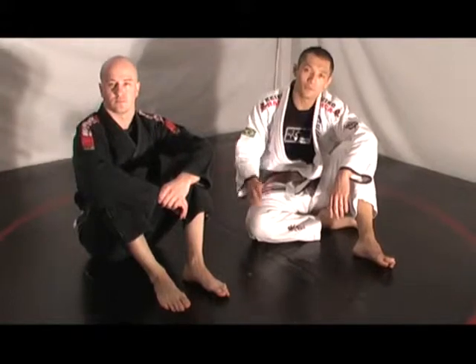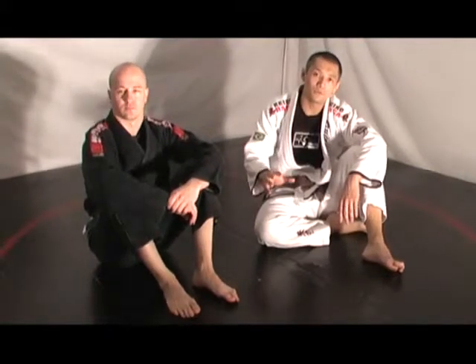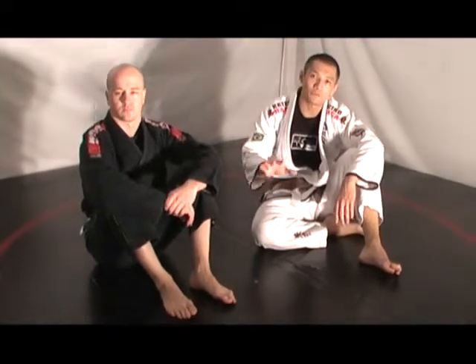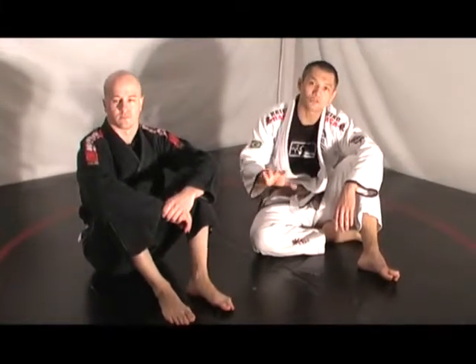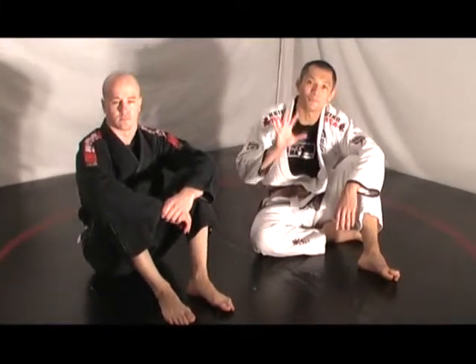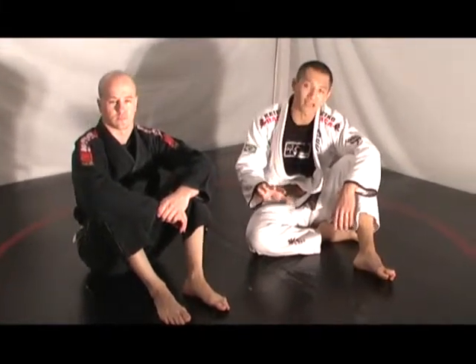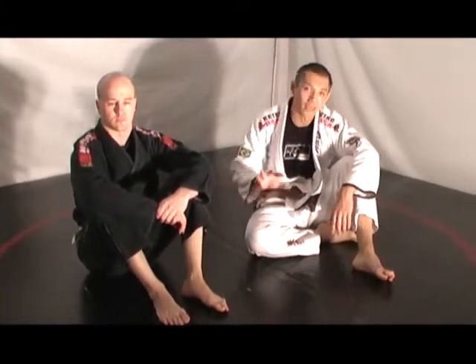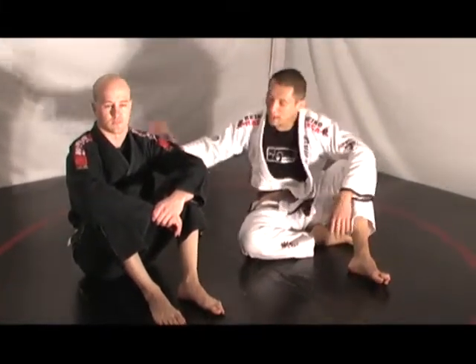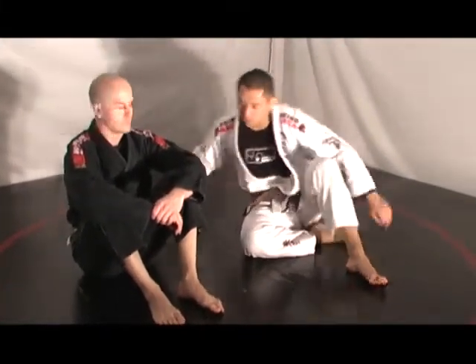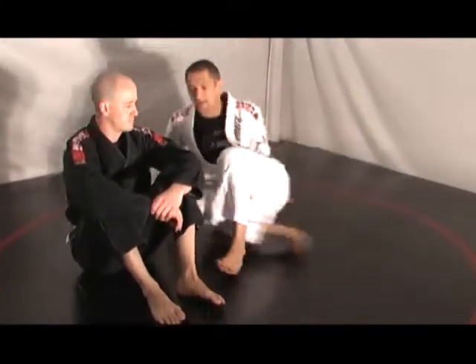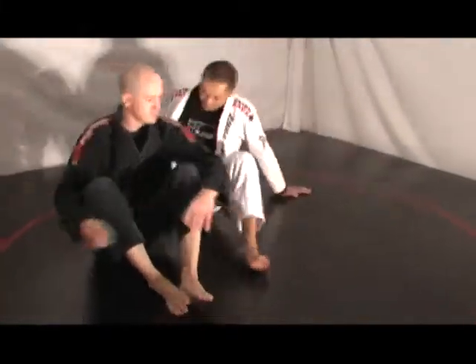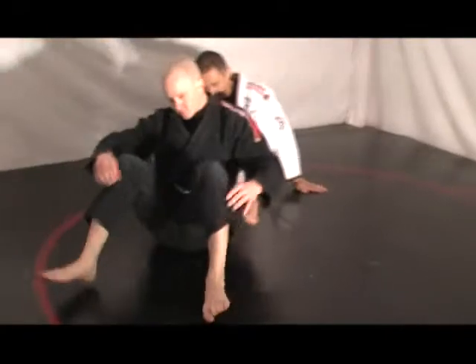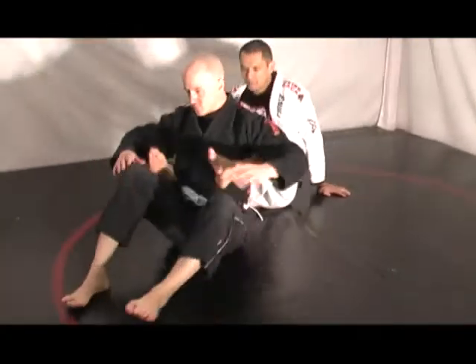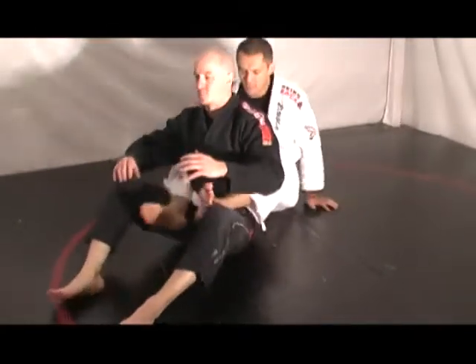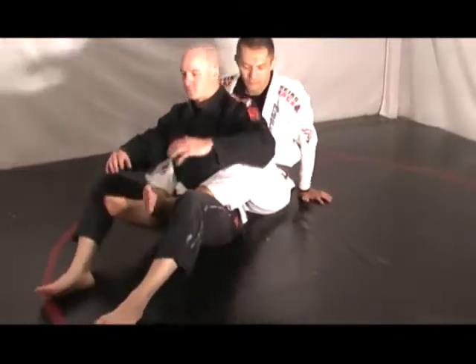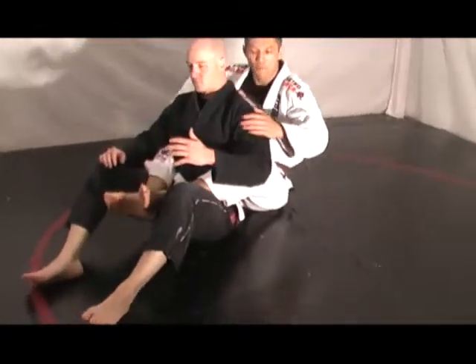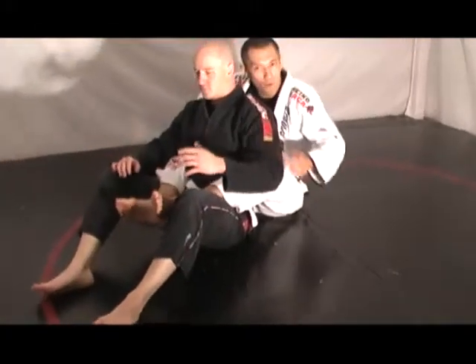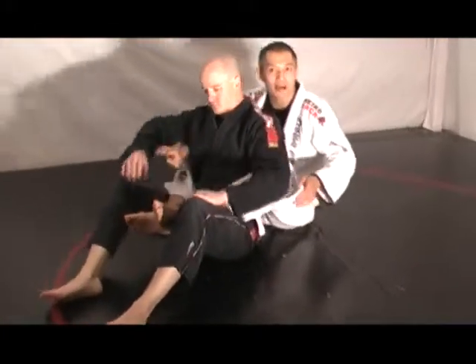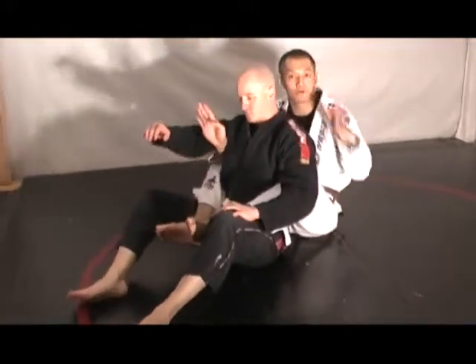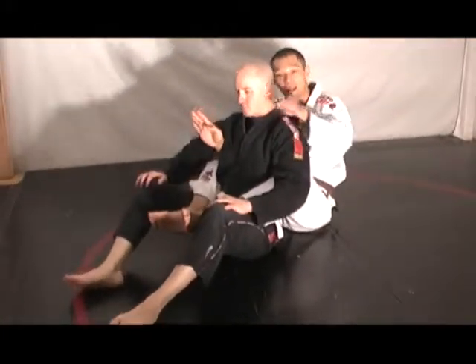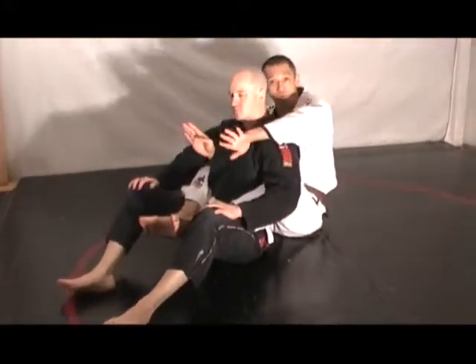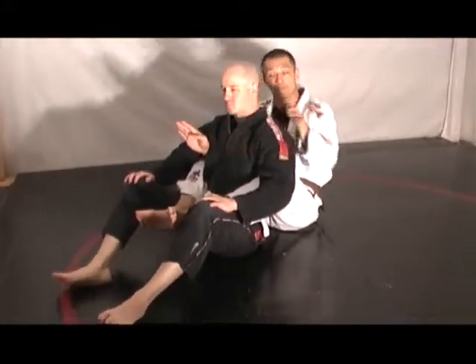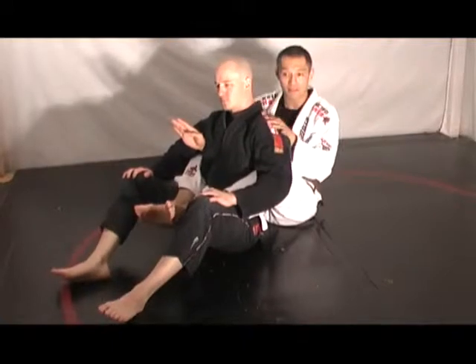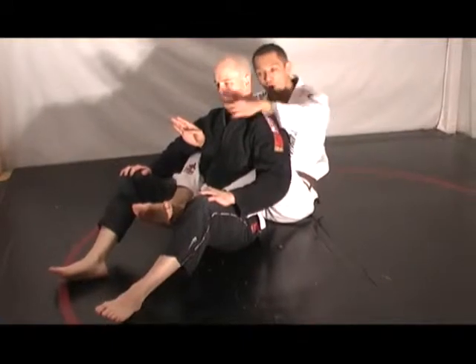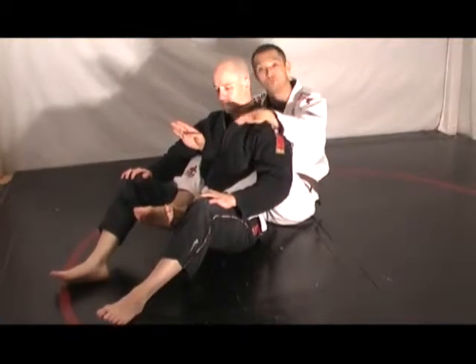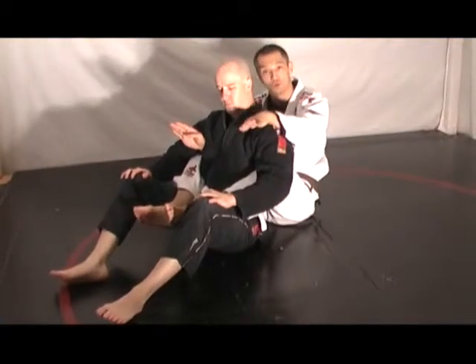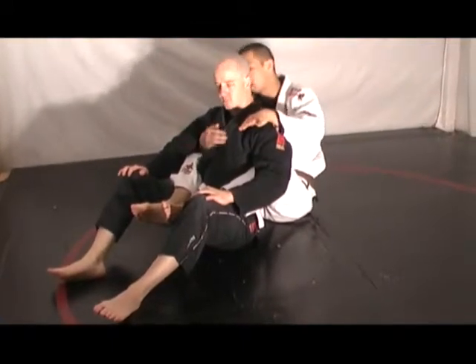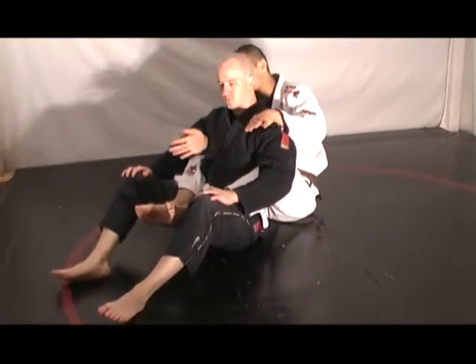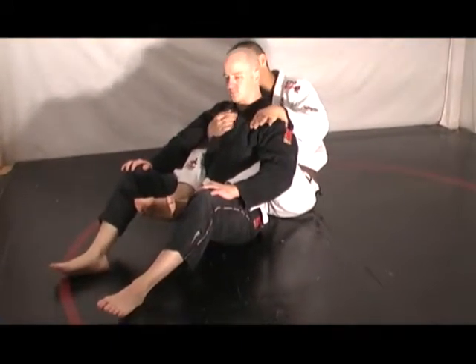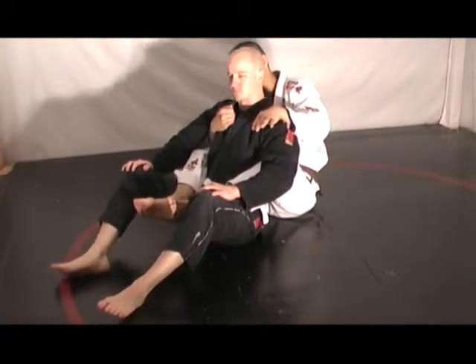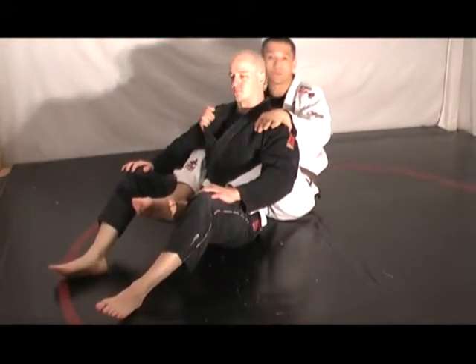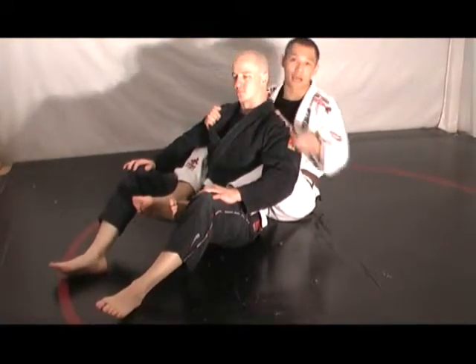The double lapel choke from the back. So when I have Lachlan's back, I want to have one hand under, then one hand over top. The hand that's over top will do the choking. The hand that's underneath is going to open up his jacket.